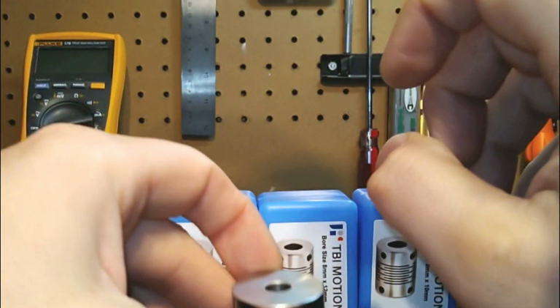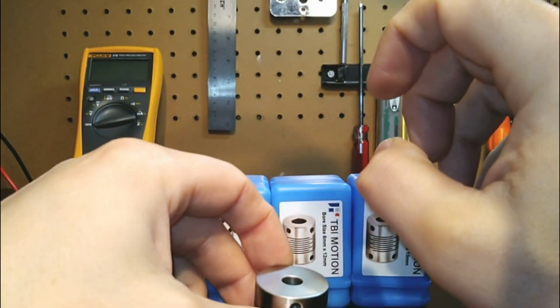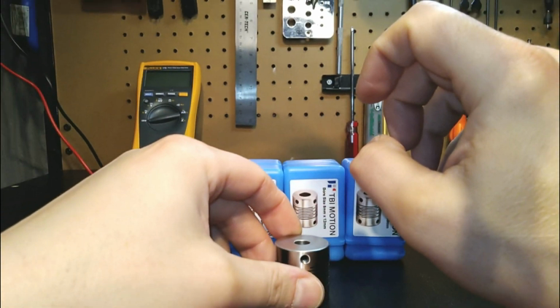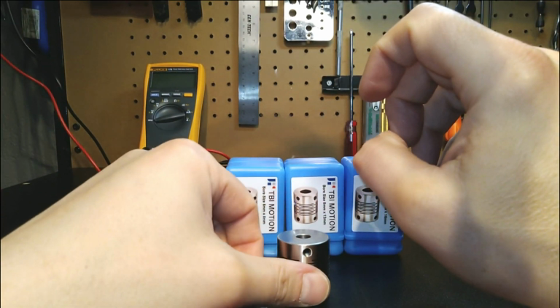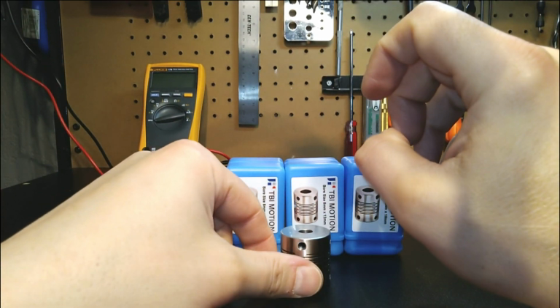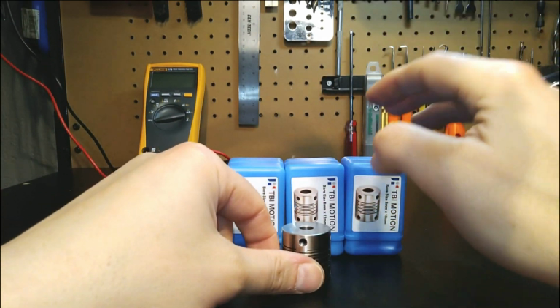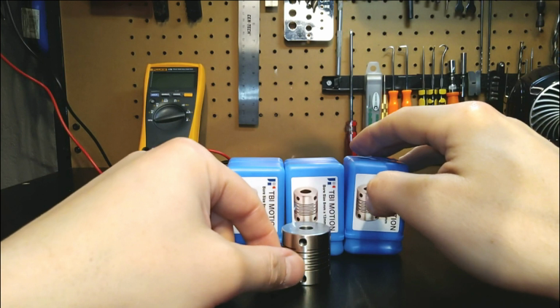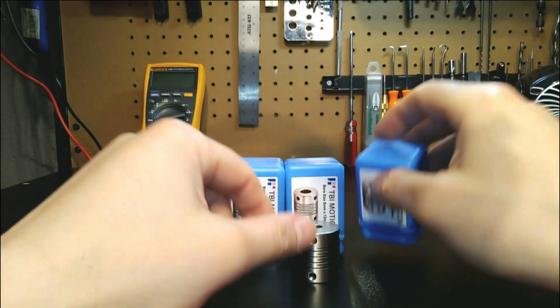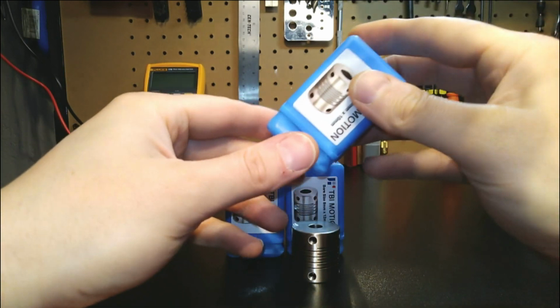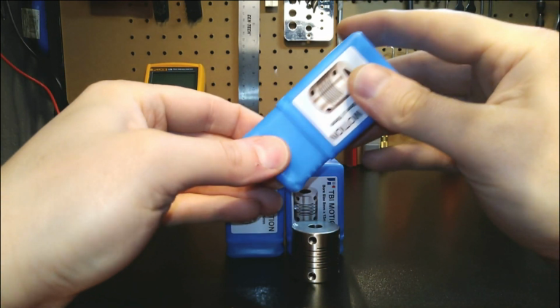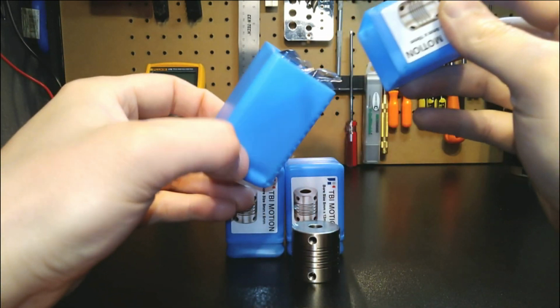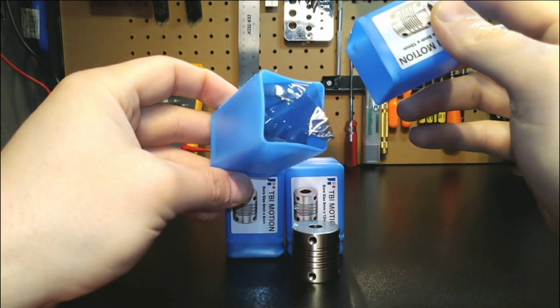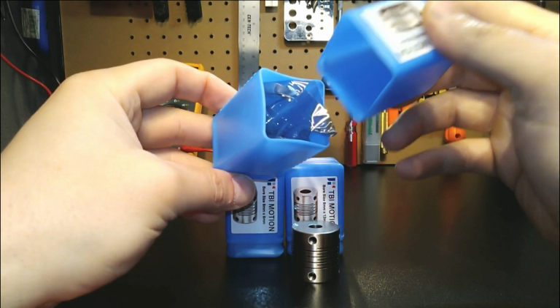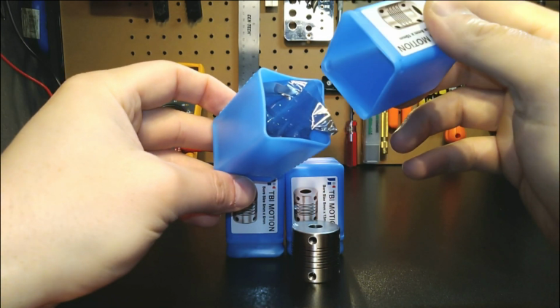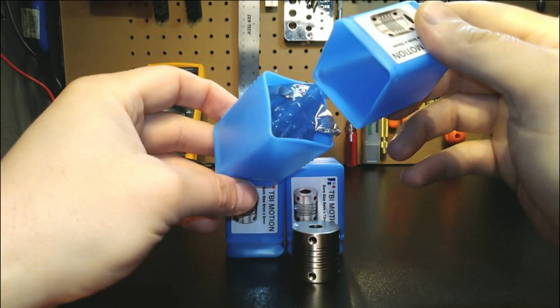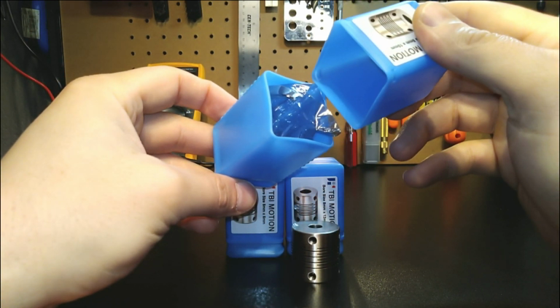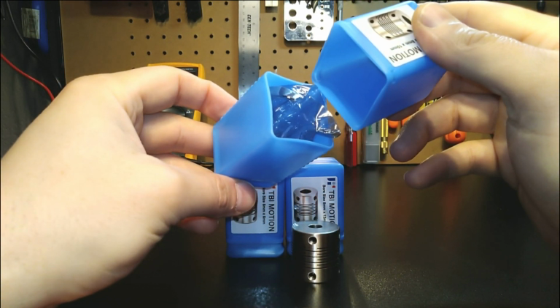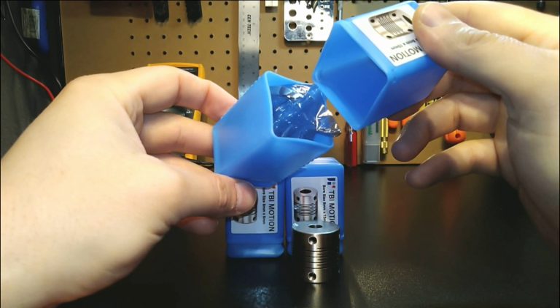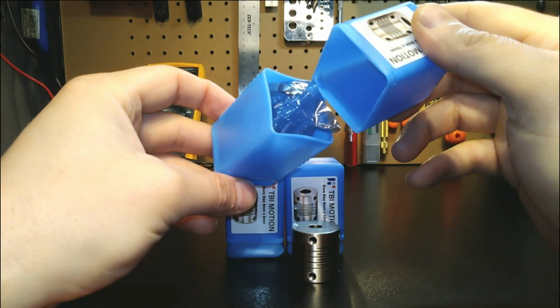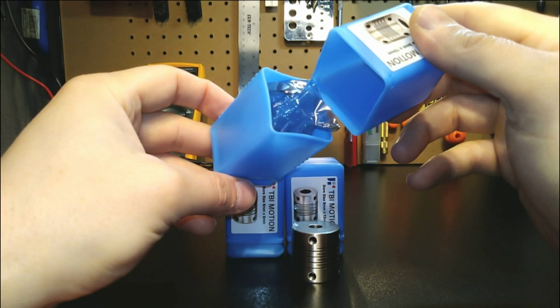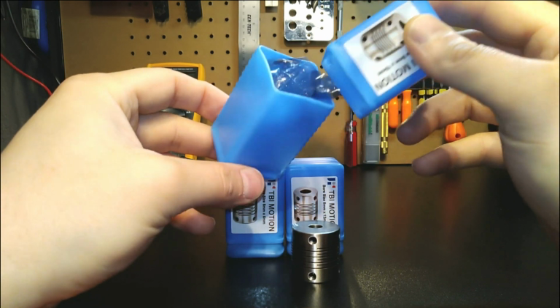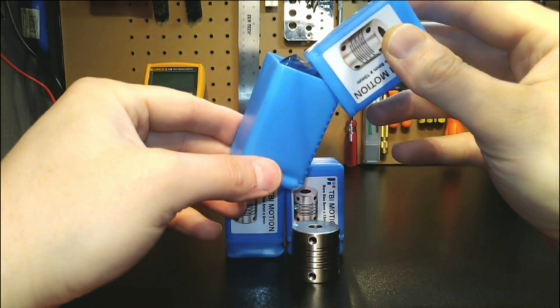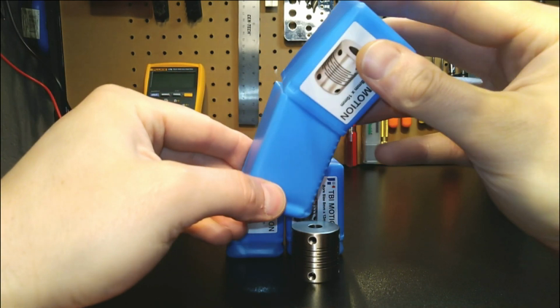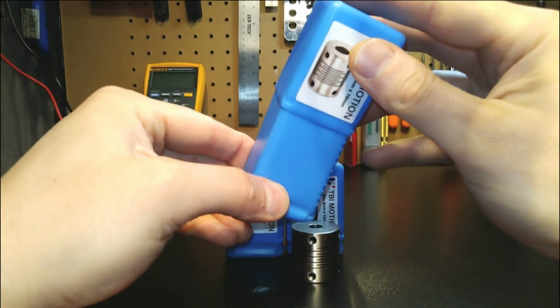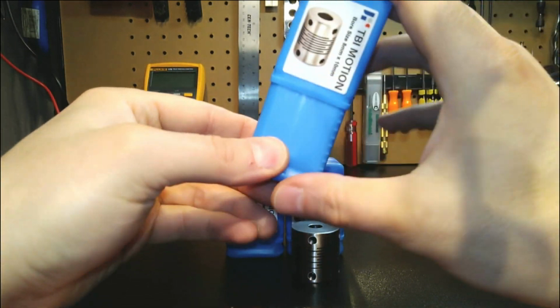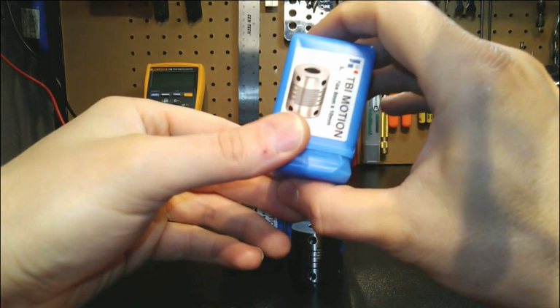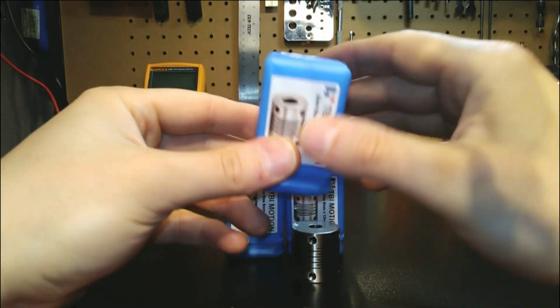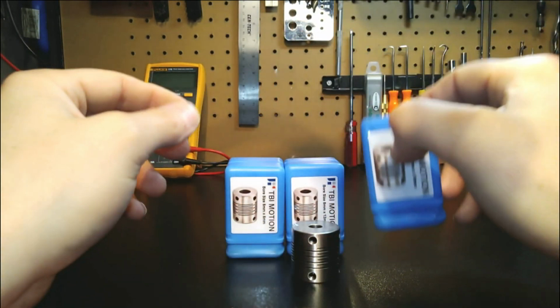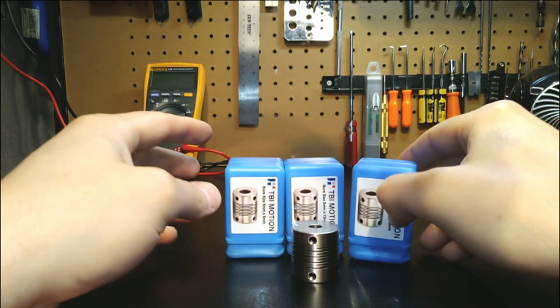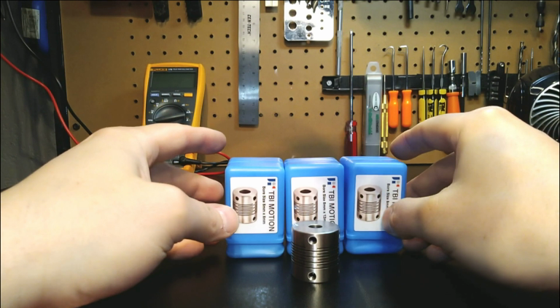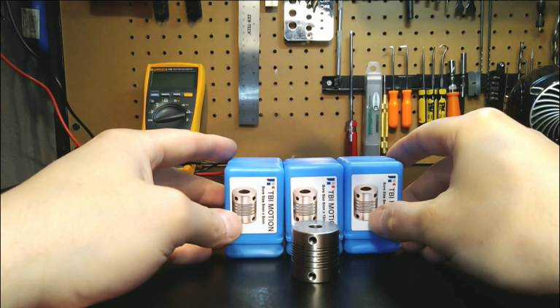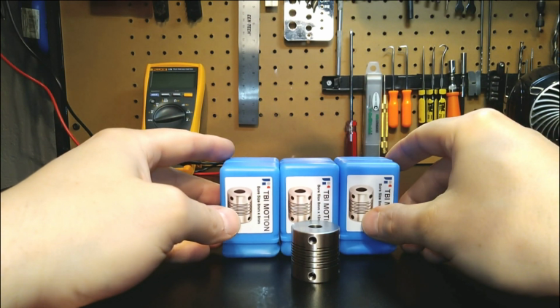They are amazing in quality. The packaging on them — once again, they come sealed in an aluminum foil bag and they come in their own nylon container. Excellent quality.